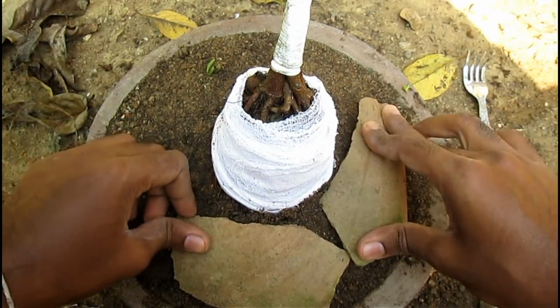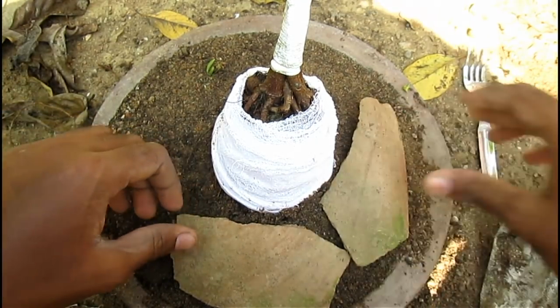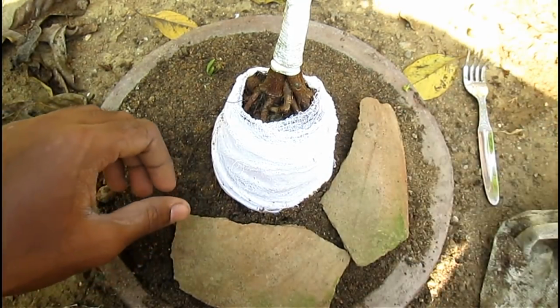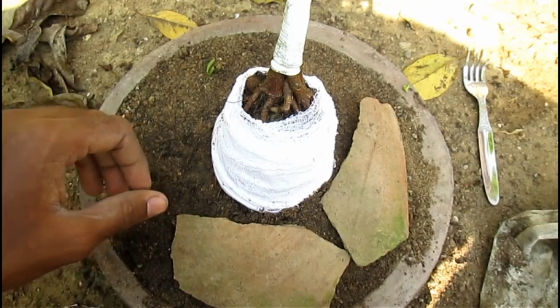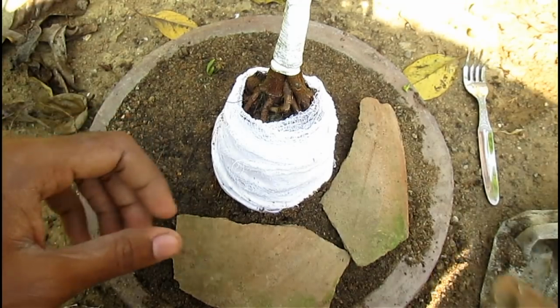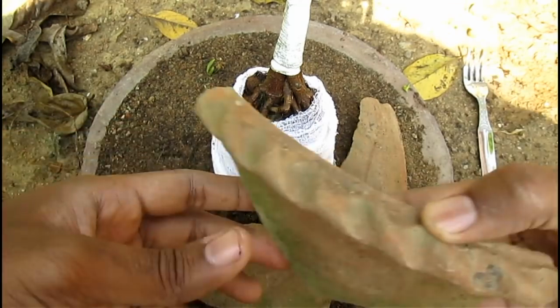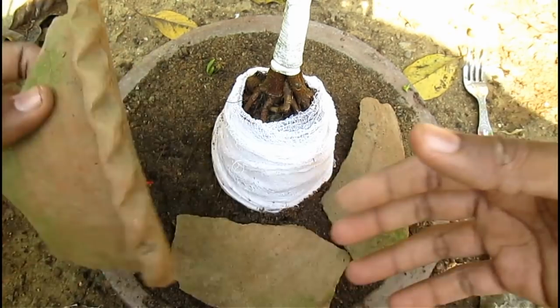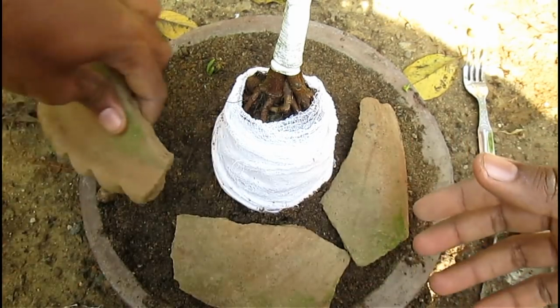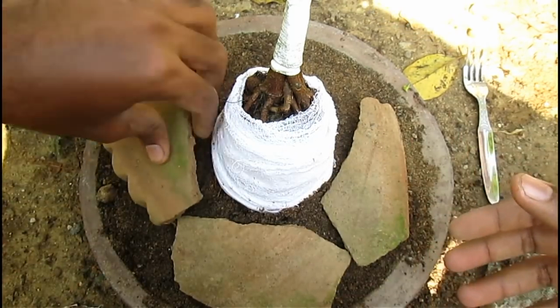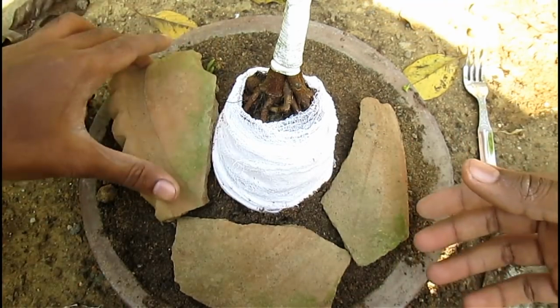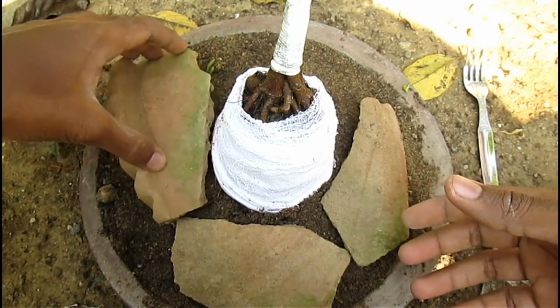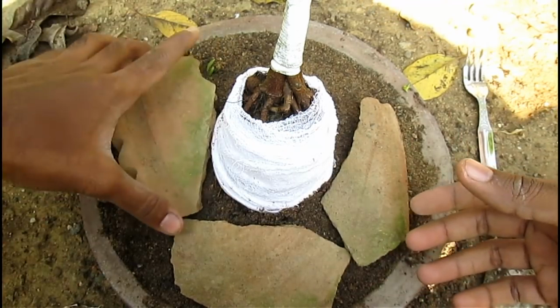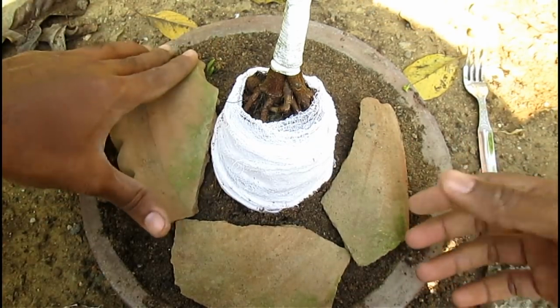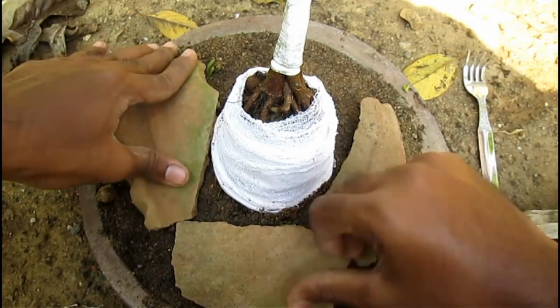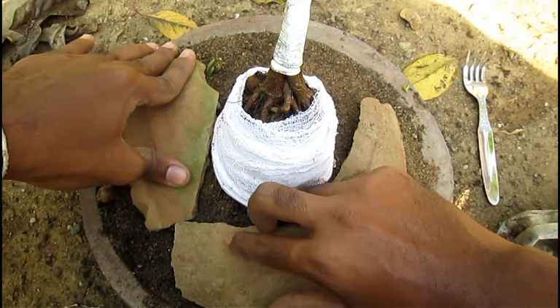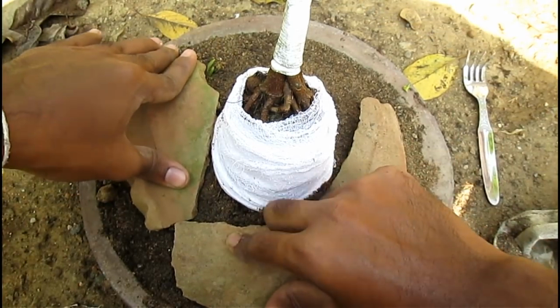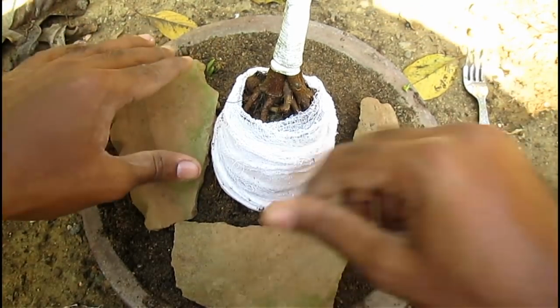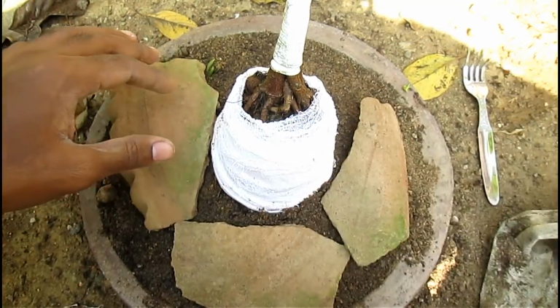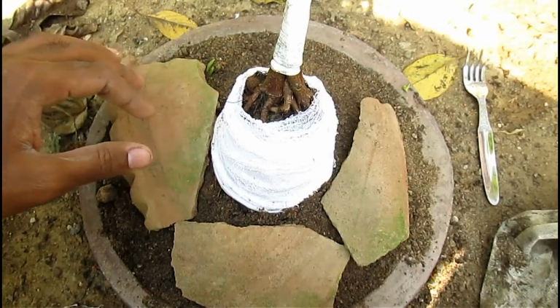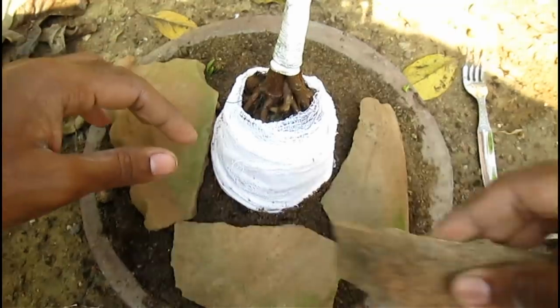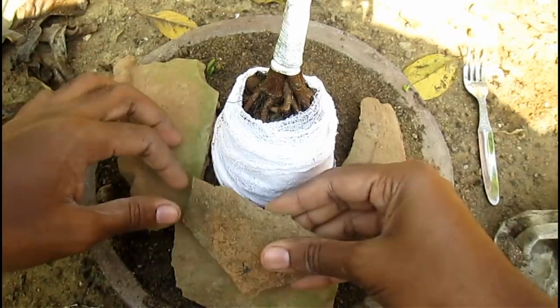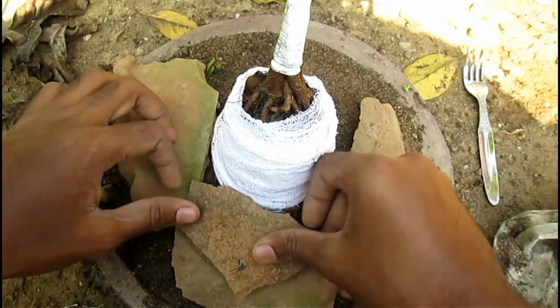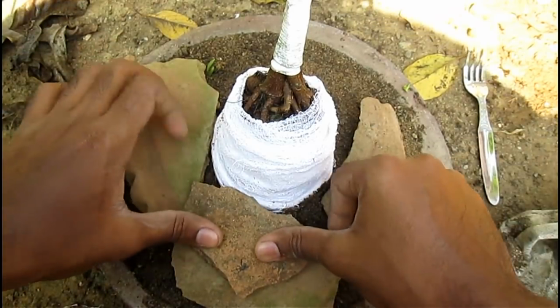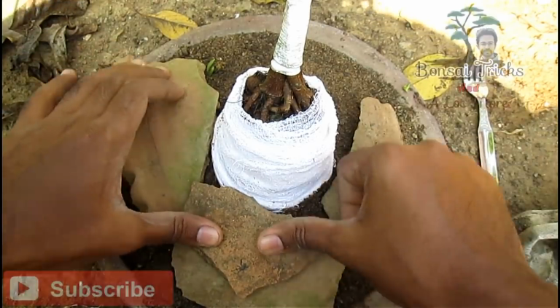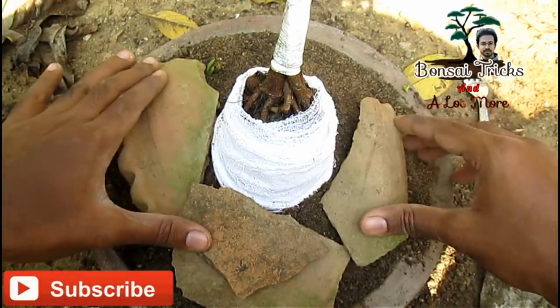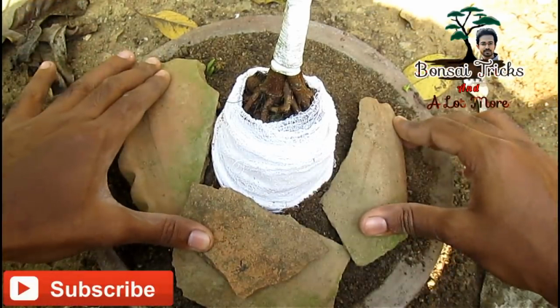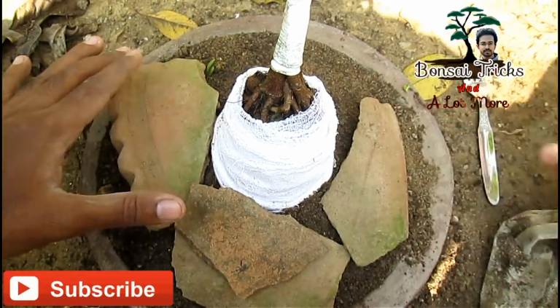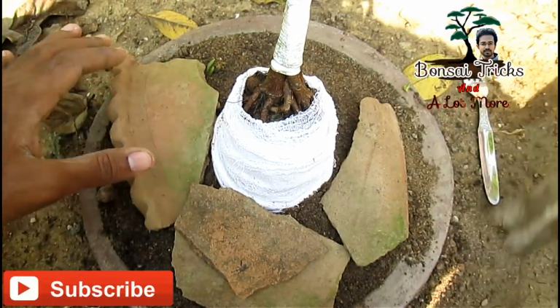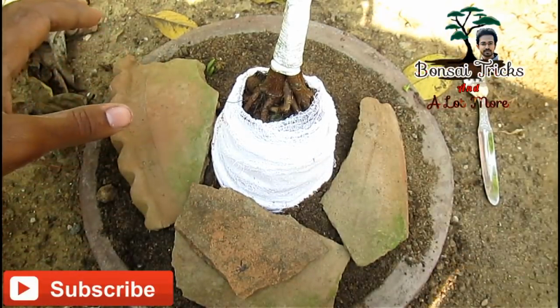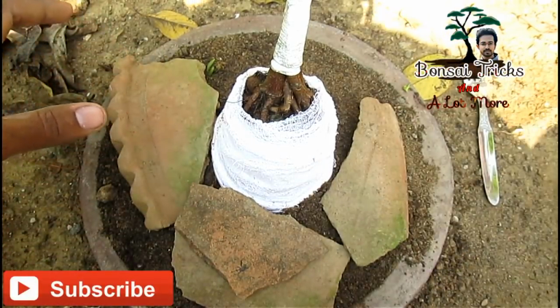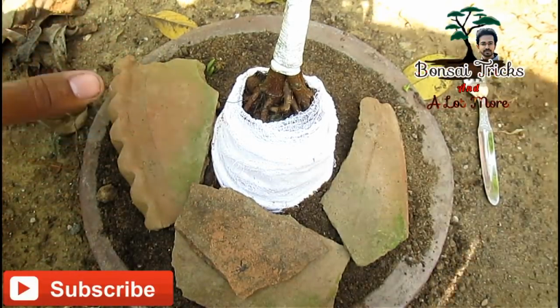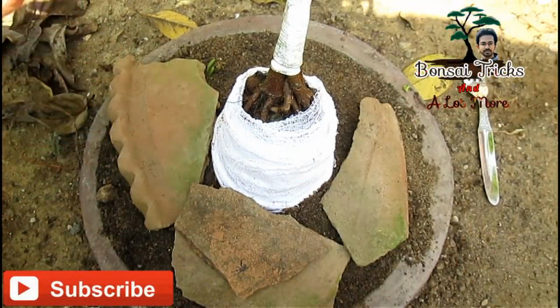I am using some broken pieces of terracotta to prevent the roots from drying out. It will hold the bonsai soil firmly and will also save the roots.